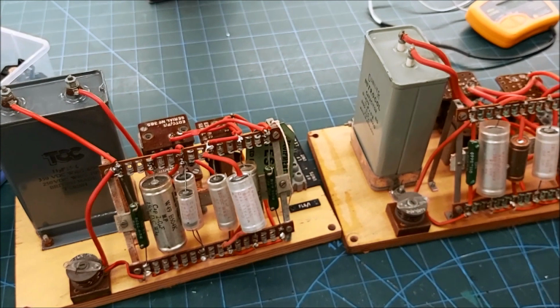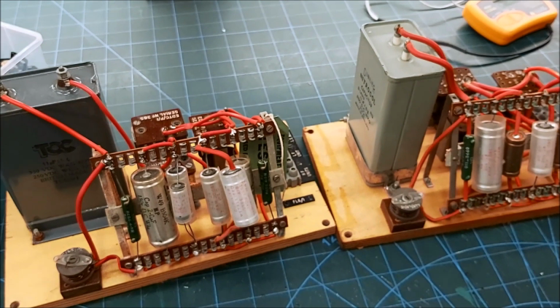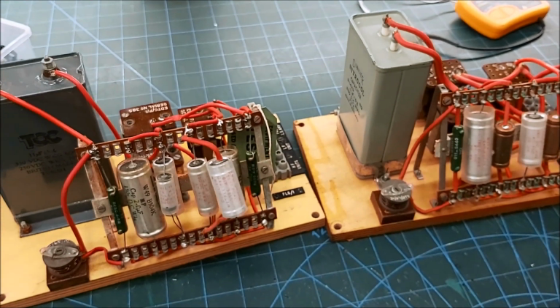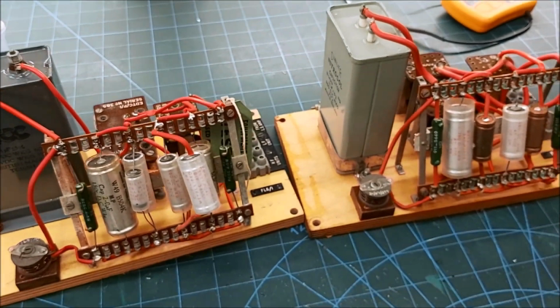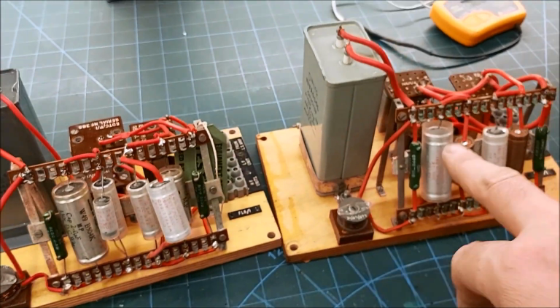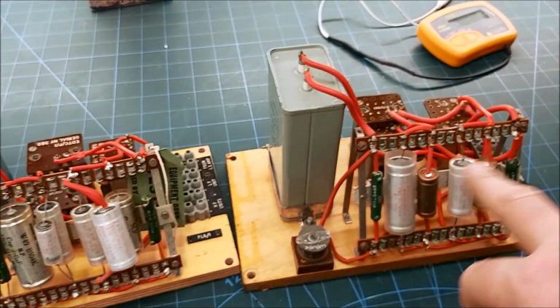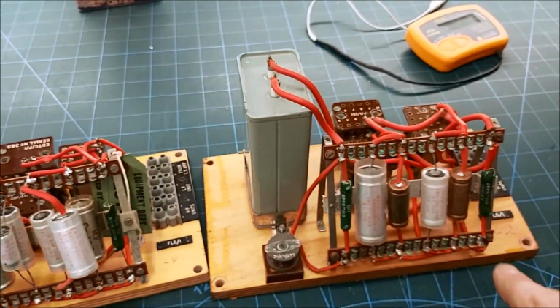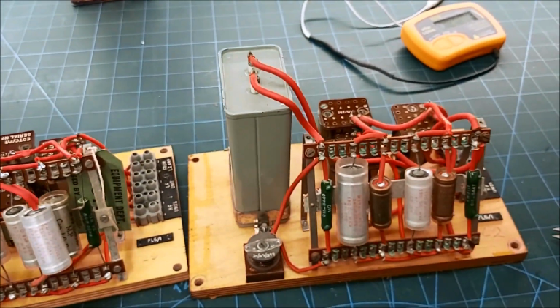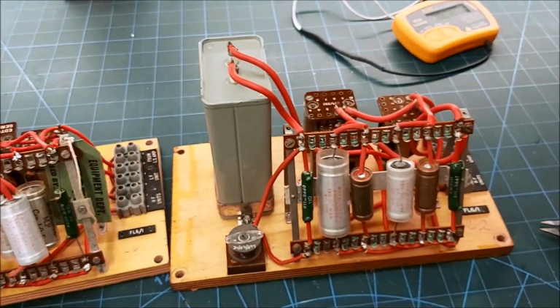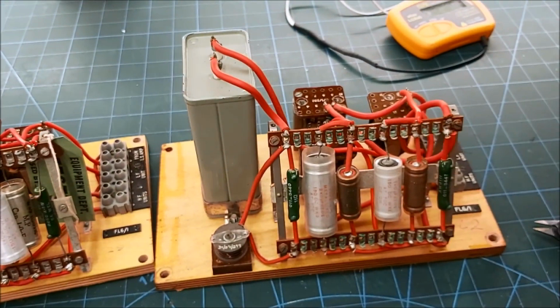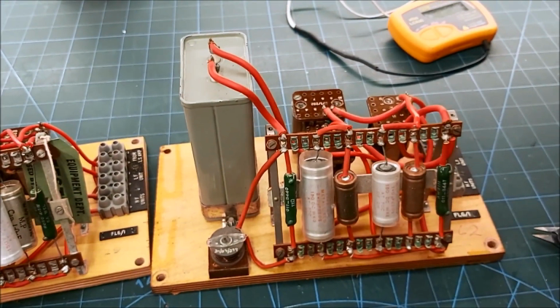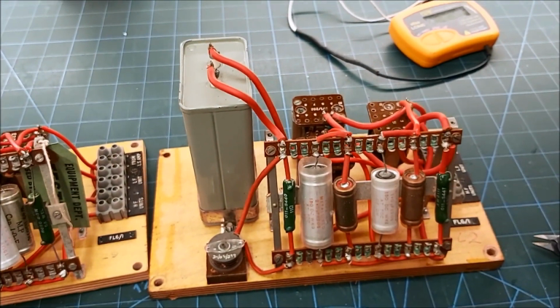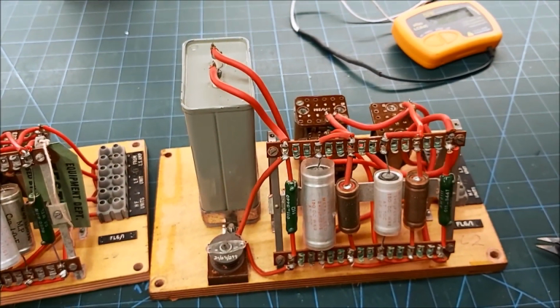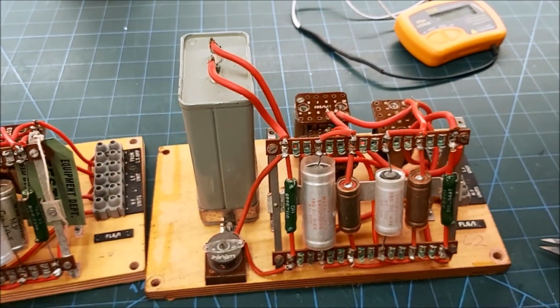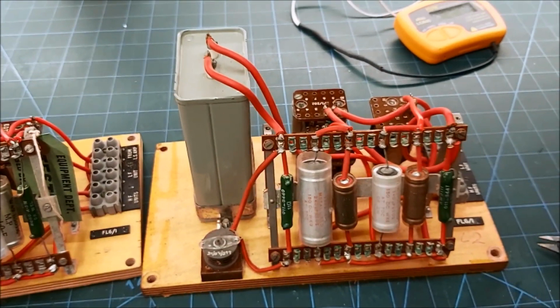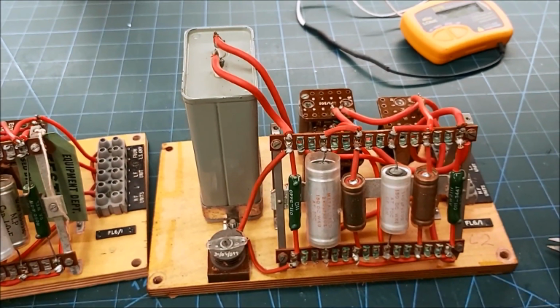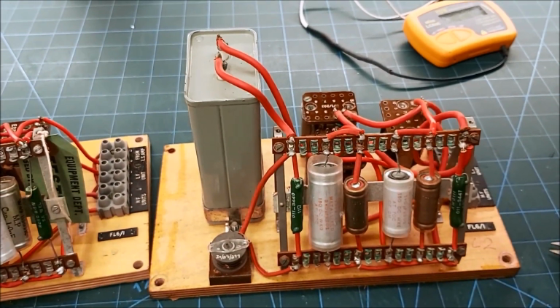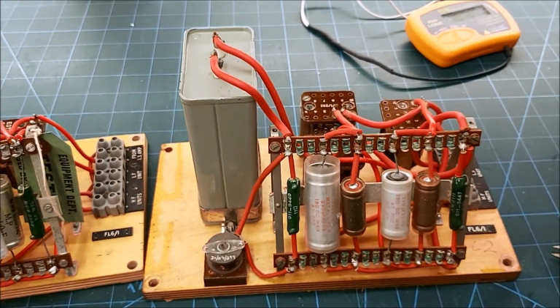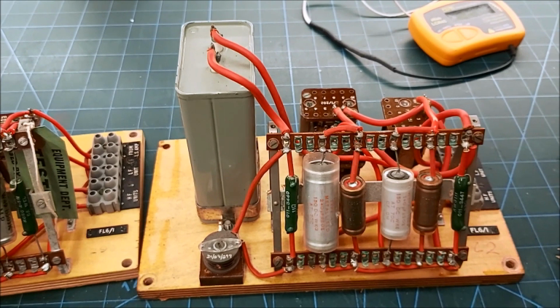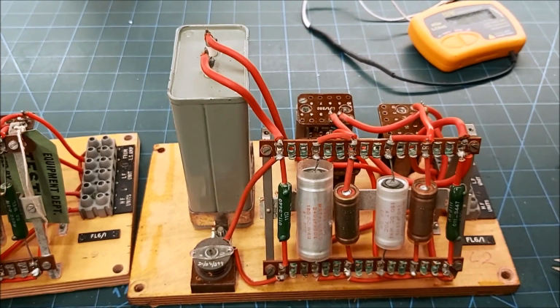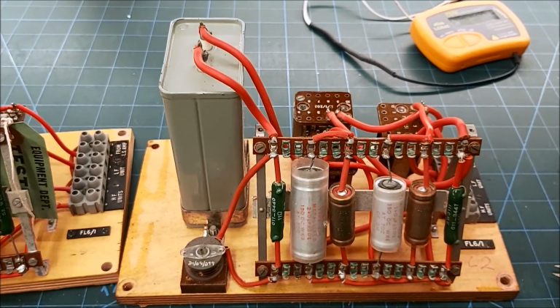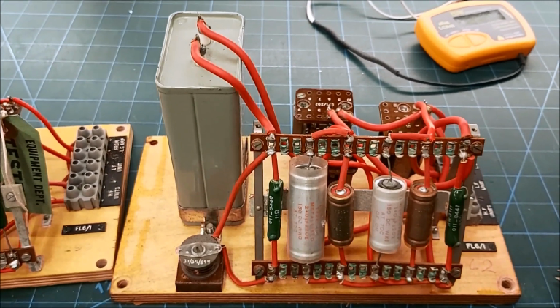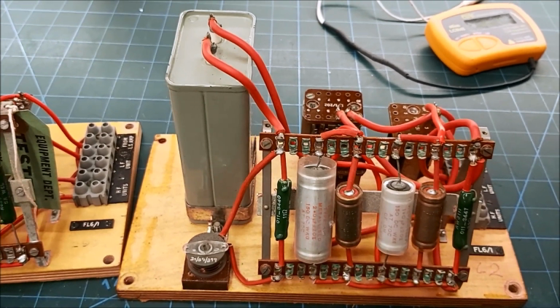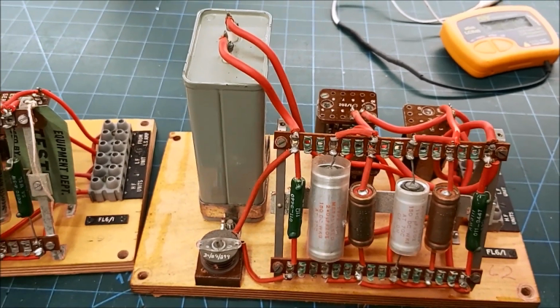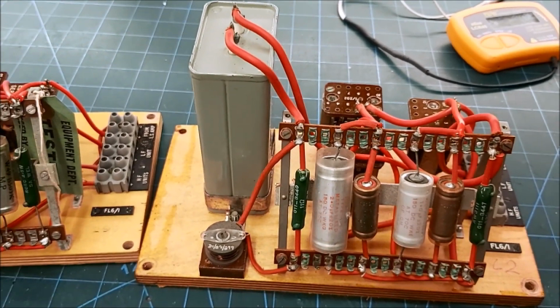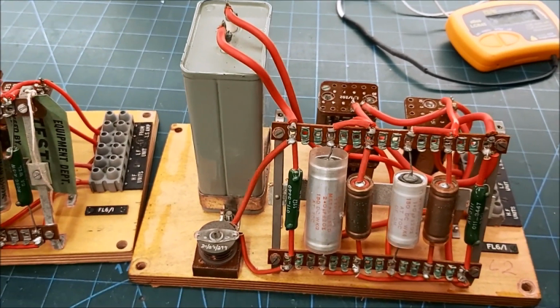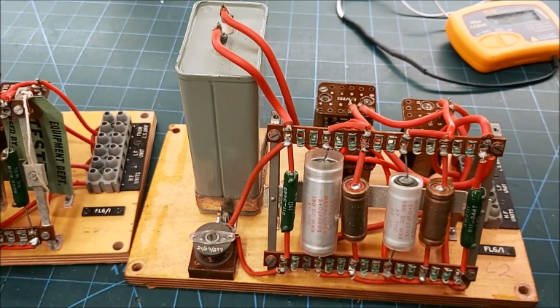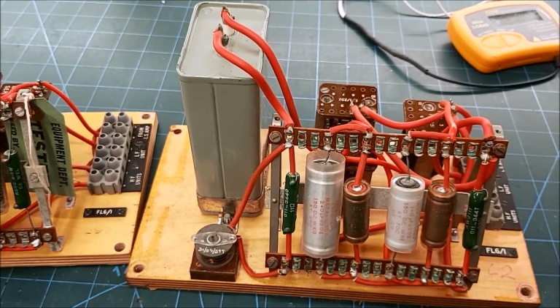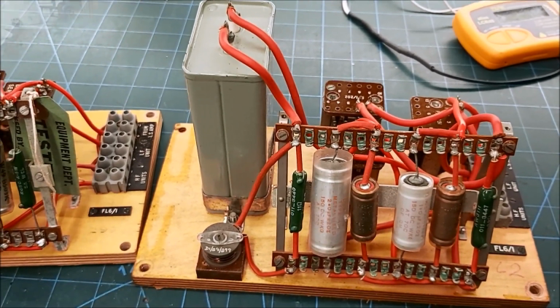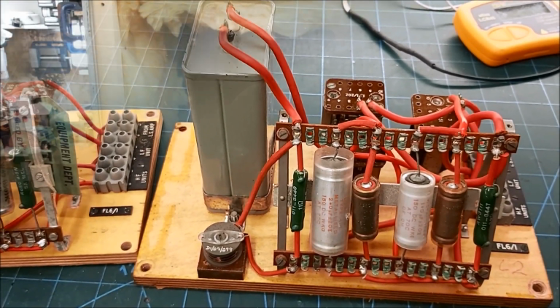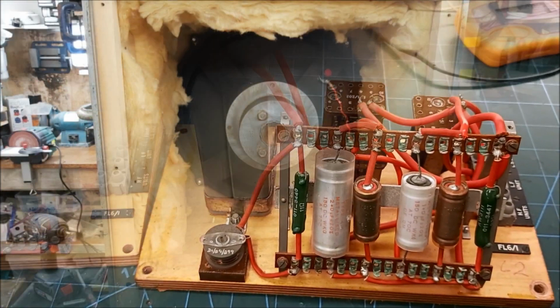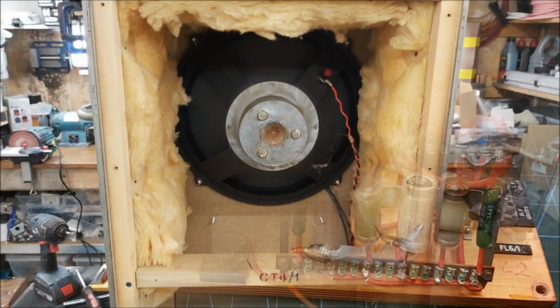I'm going to check out all the inductors and resistors on this - I won't bore you with that because you saw how I did it in the other one - and get some new components in there.